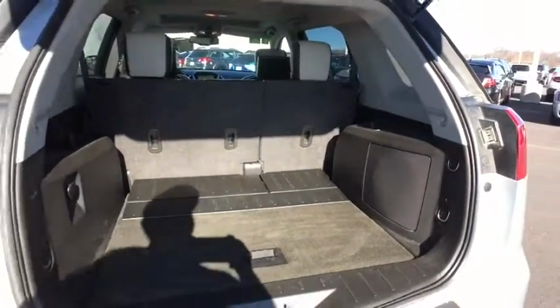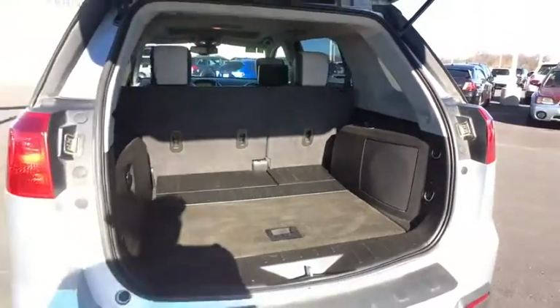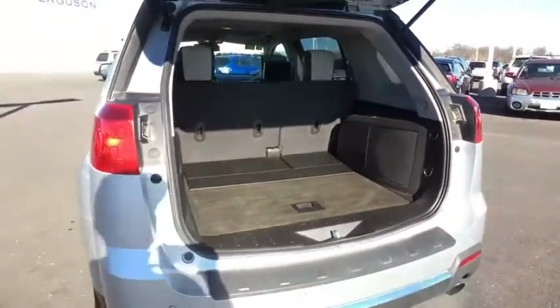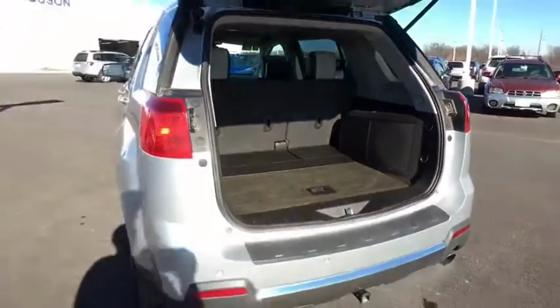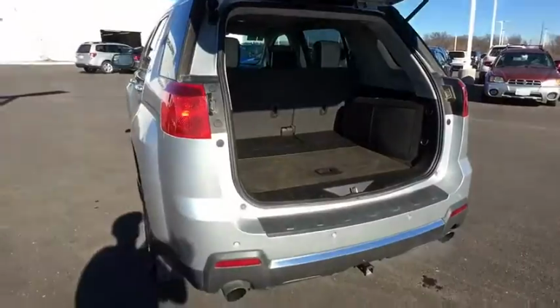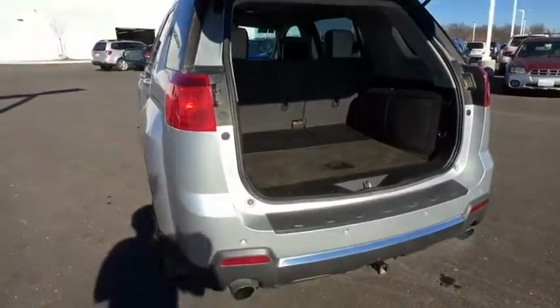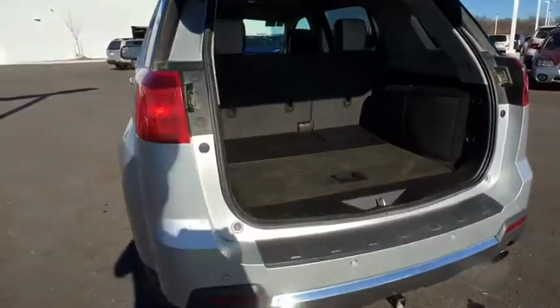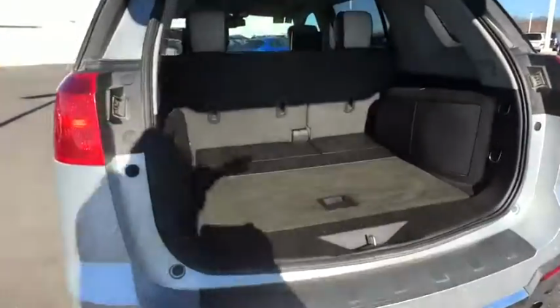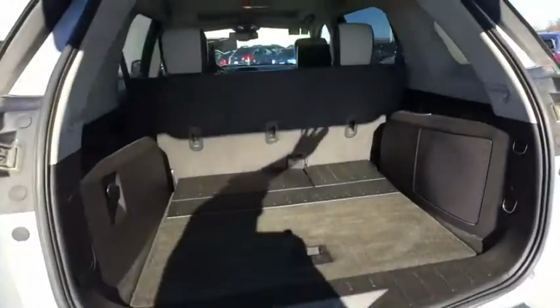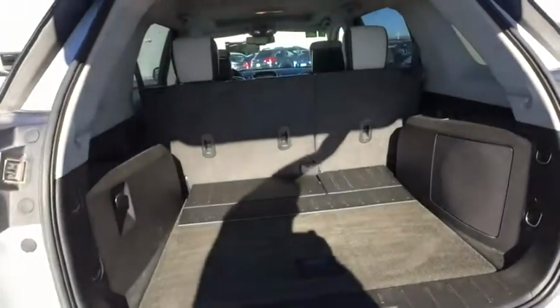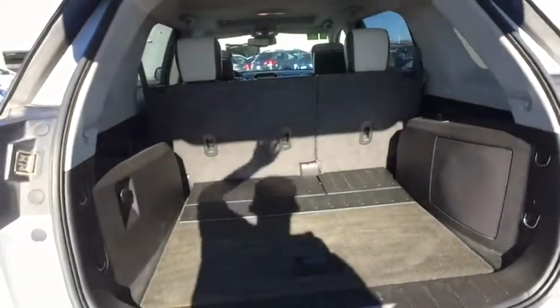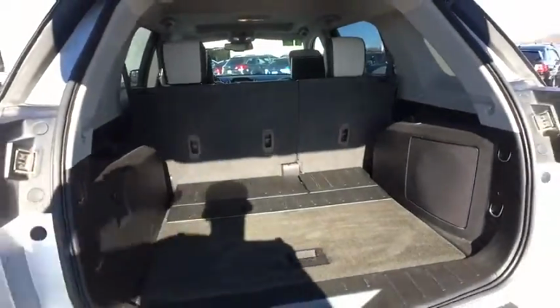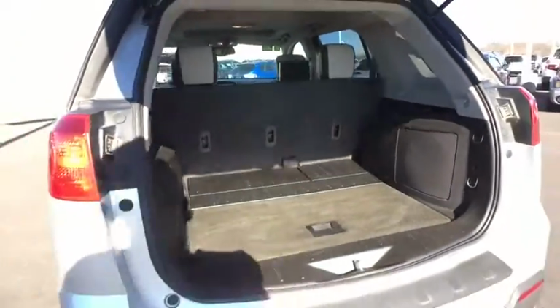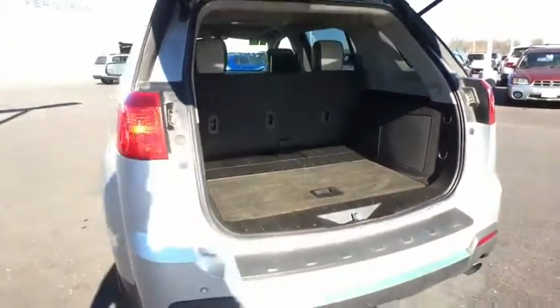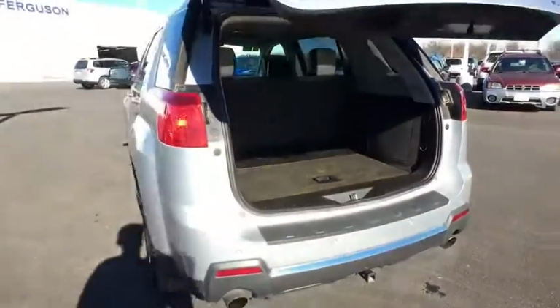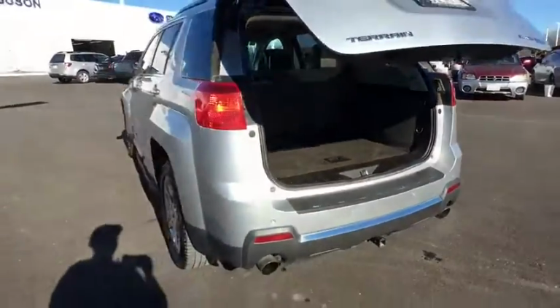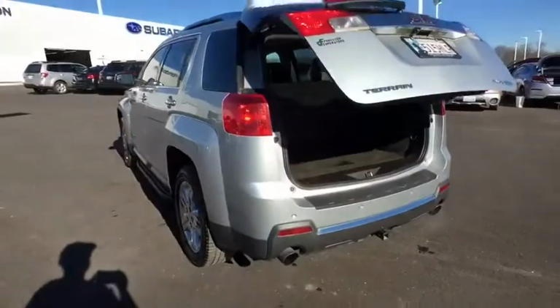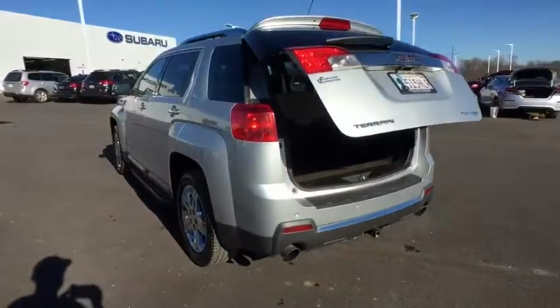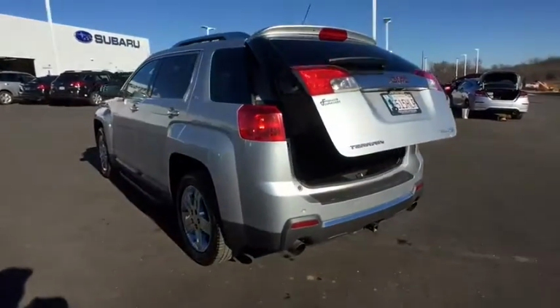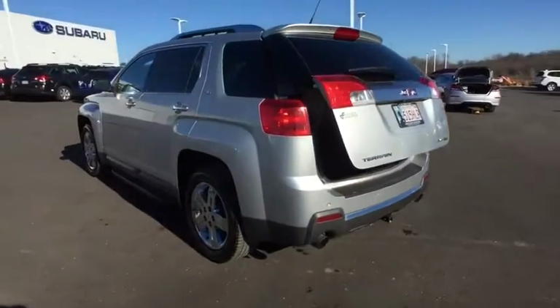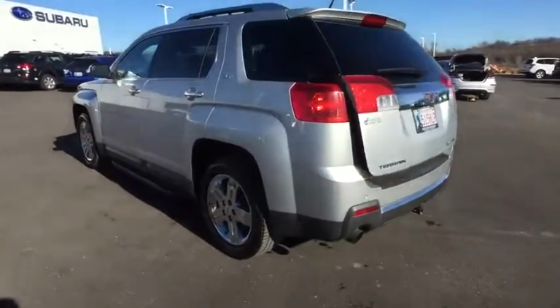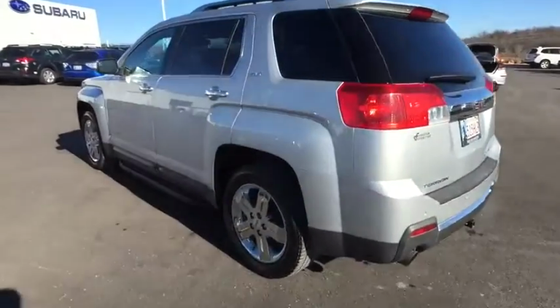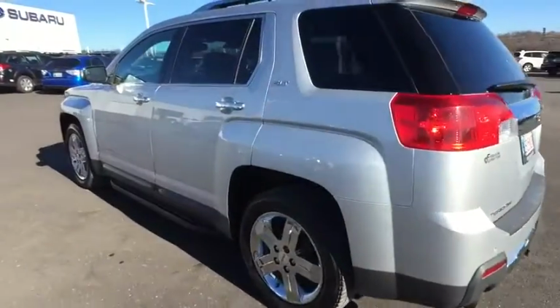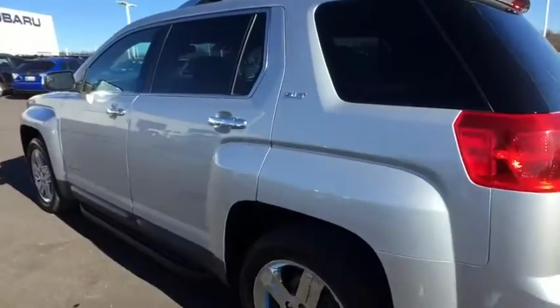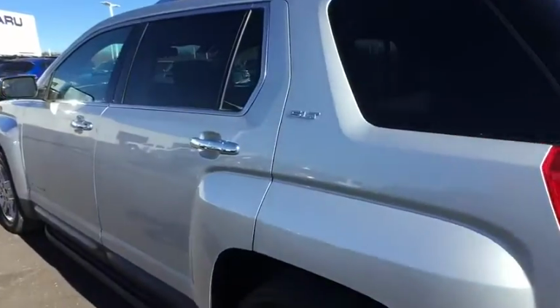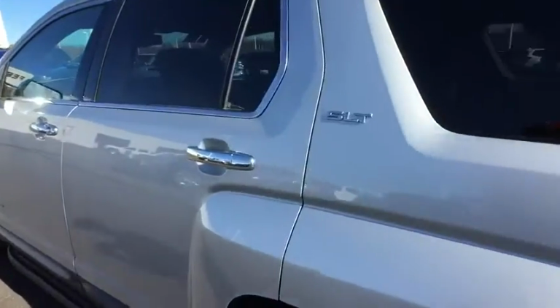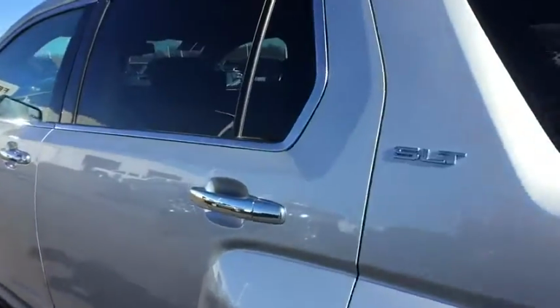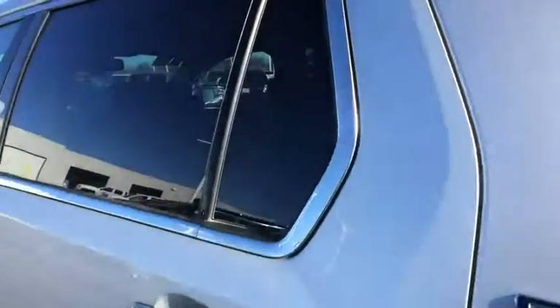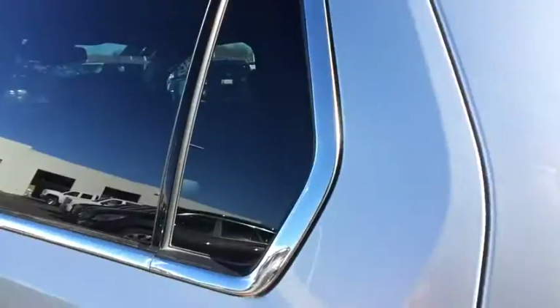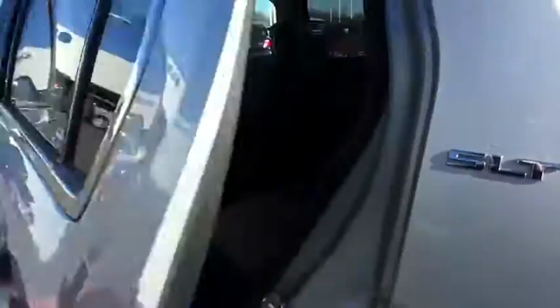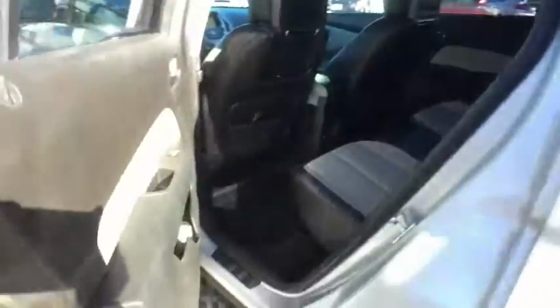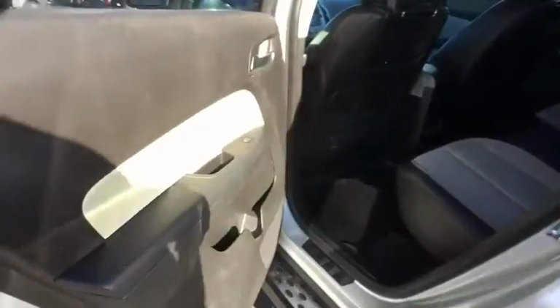Power liftgate. Remote engine start. Traction control. Steering wheel audio controls. Keyless entry. Stability control. Anti-lock braking system. Backup camera. All-wheel drive. Leather-wrapped steering wheel. Bluetooth. Moonroof.